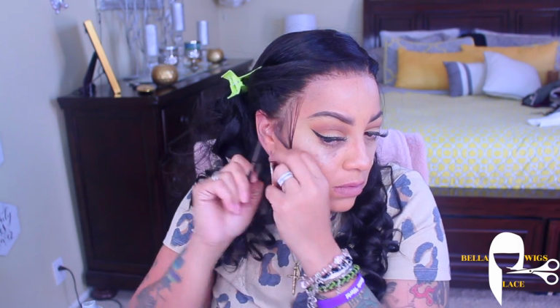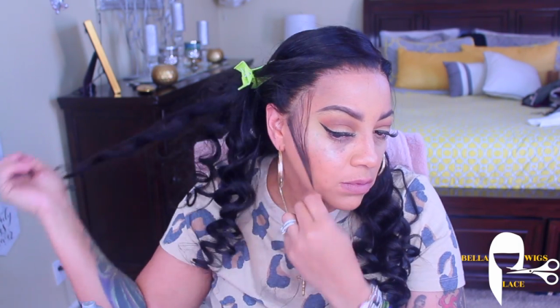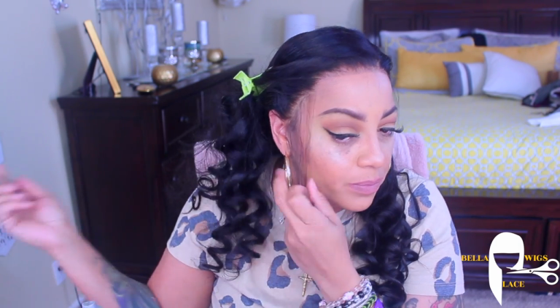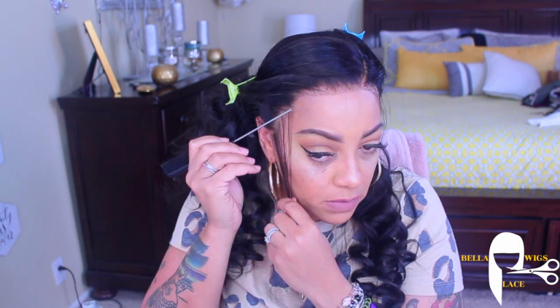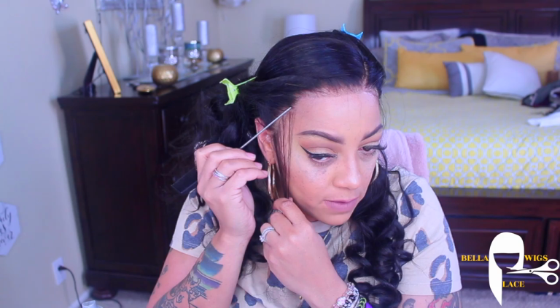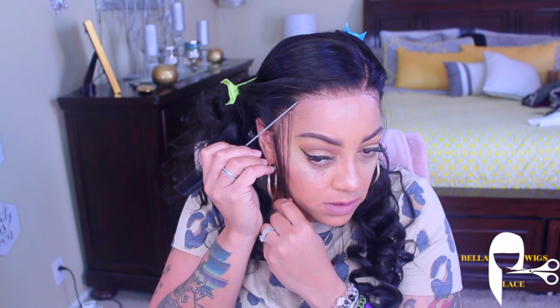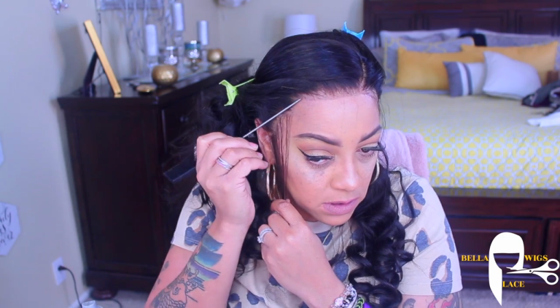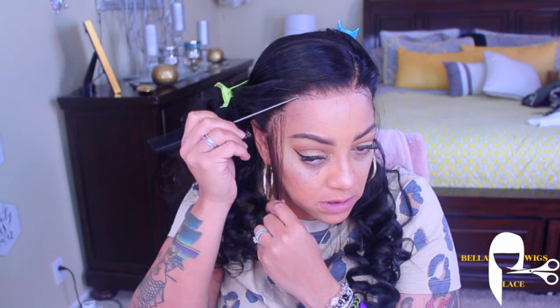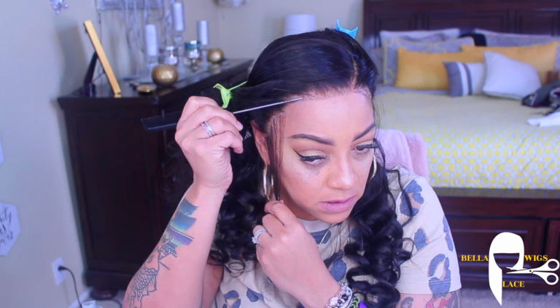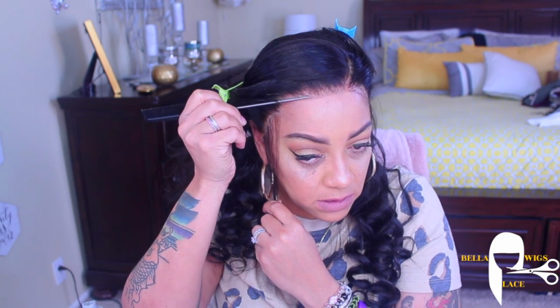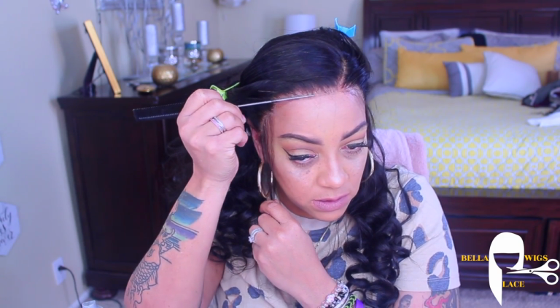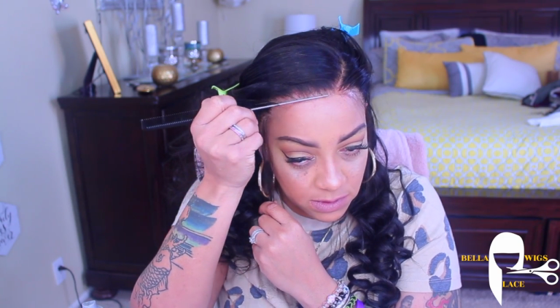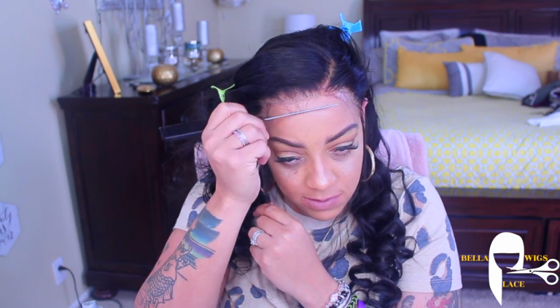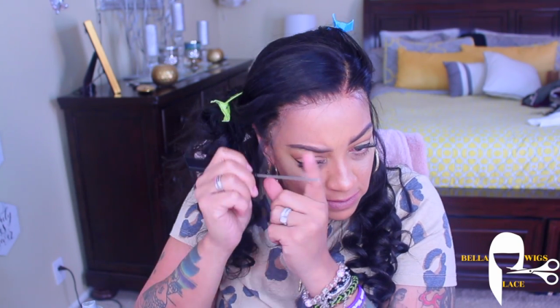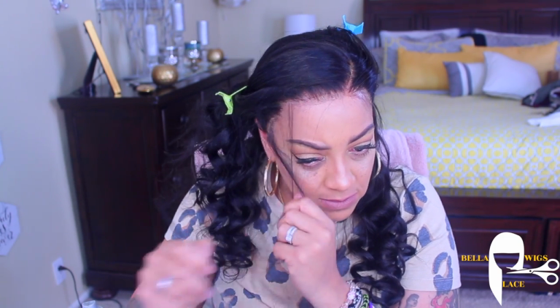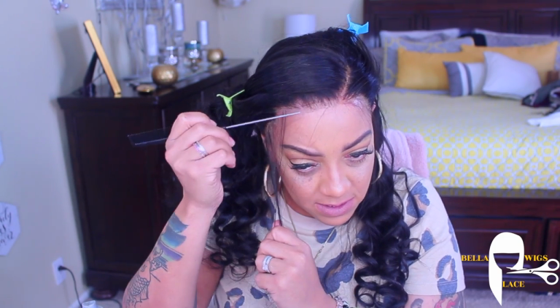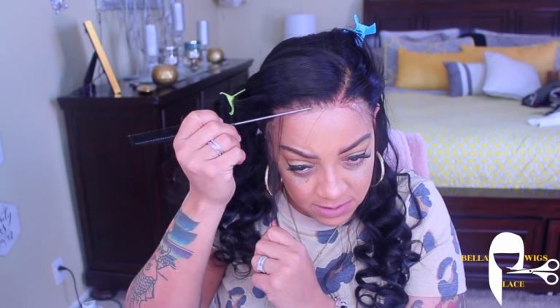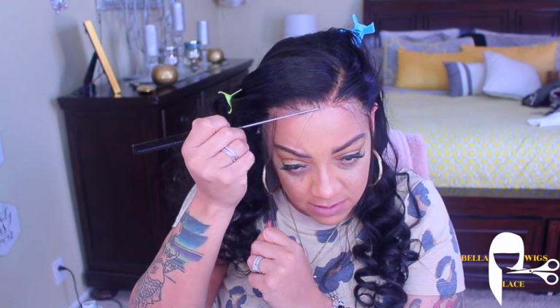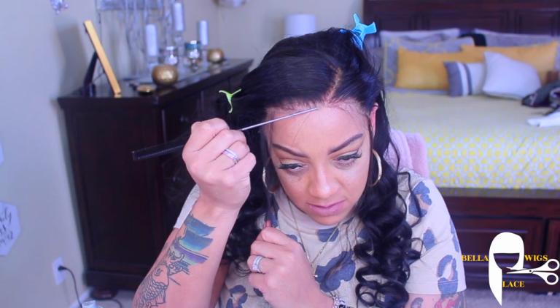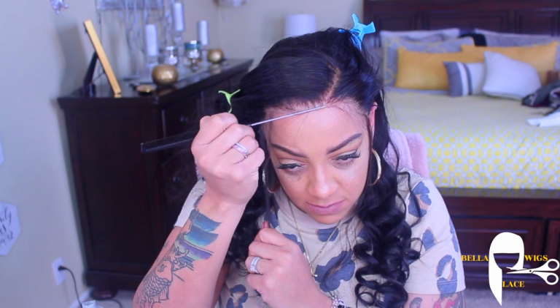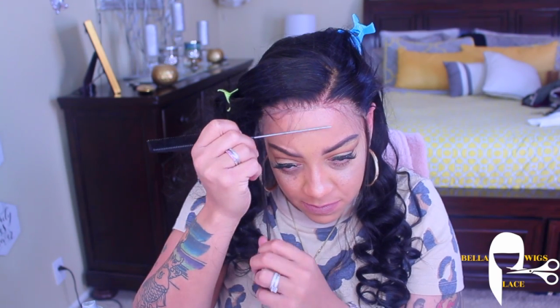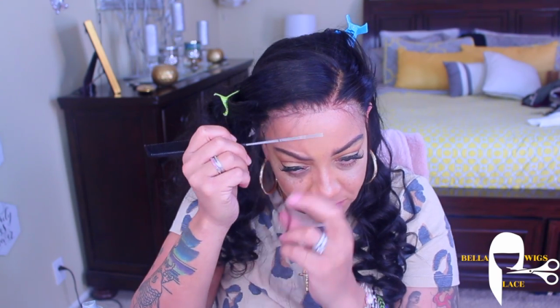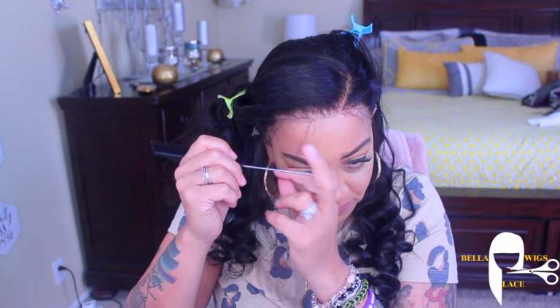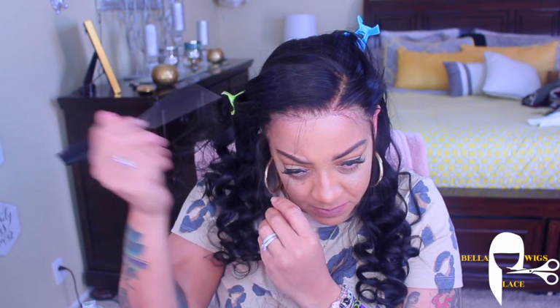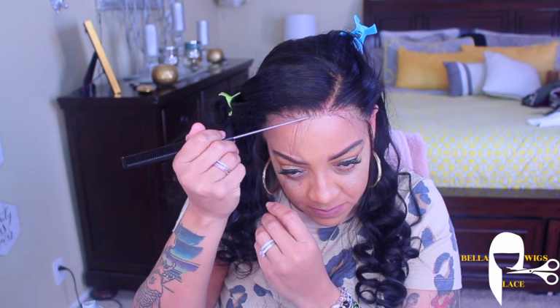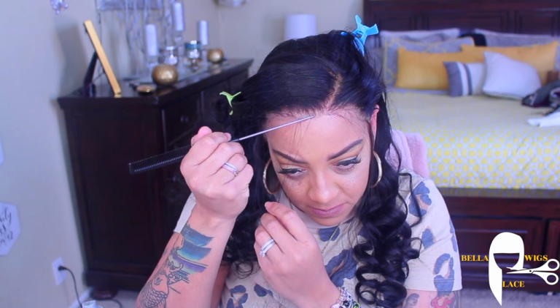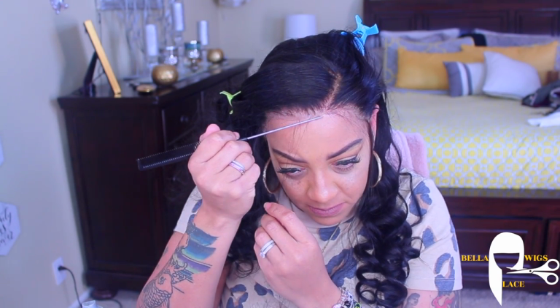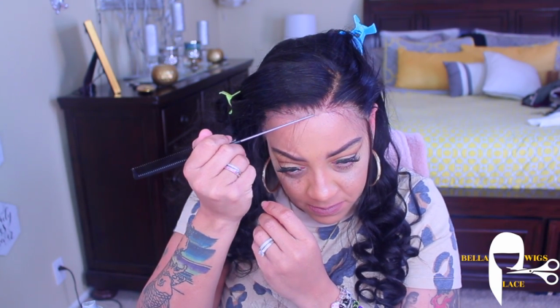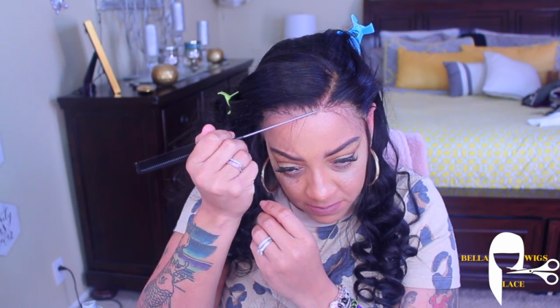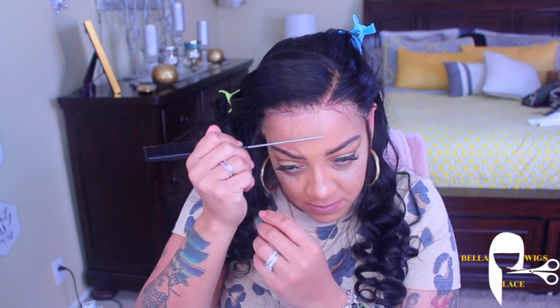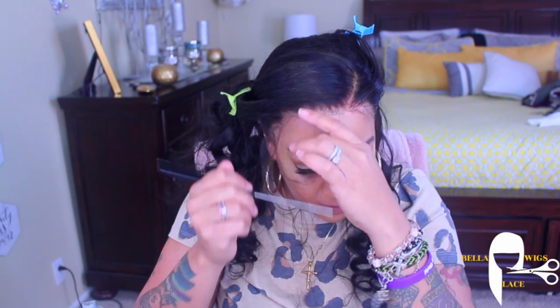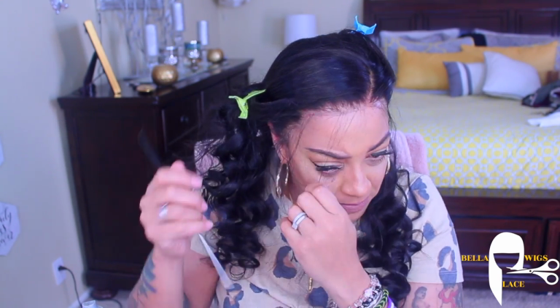I definitely will give Bella Lace Wigs that — she definitely came through with this unit, so I would highly recommend her. She is in the United States, and this is one of my beautiful subscribers. I always try to show love and support for each one of my subscribers.